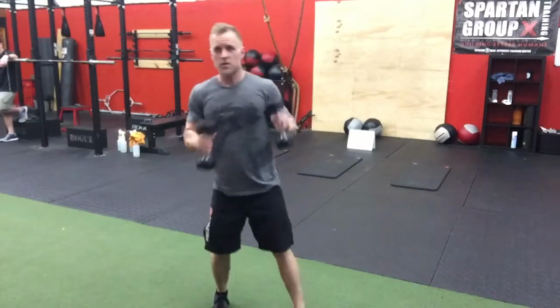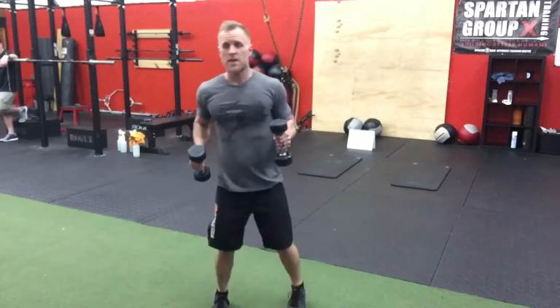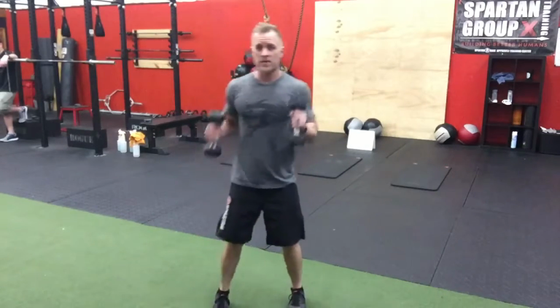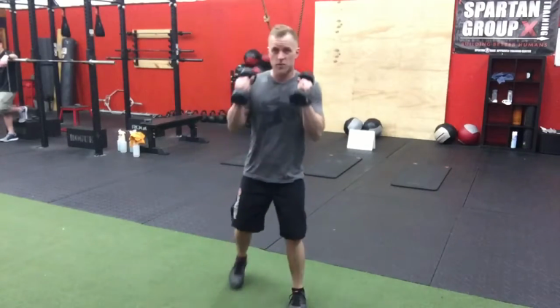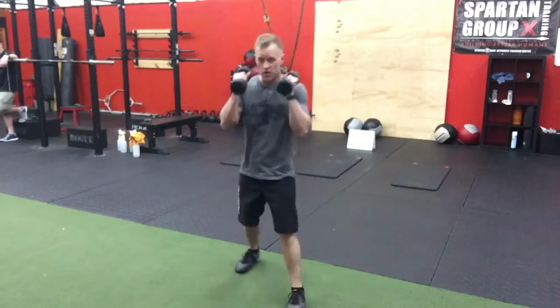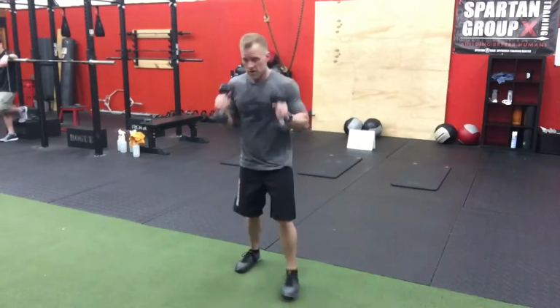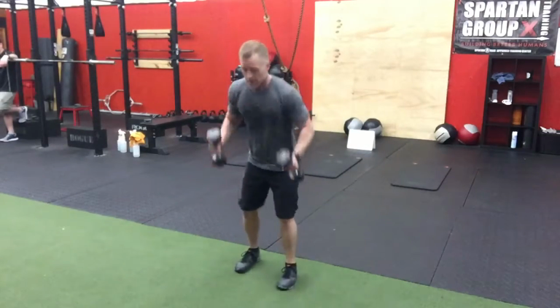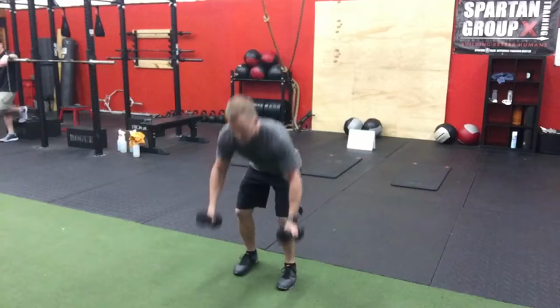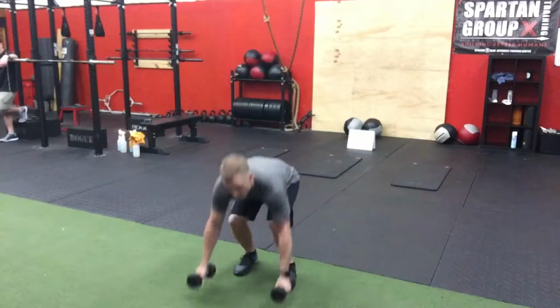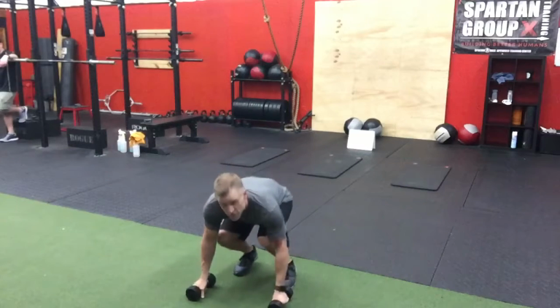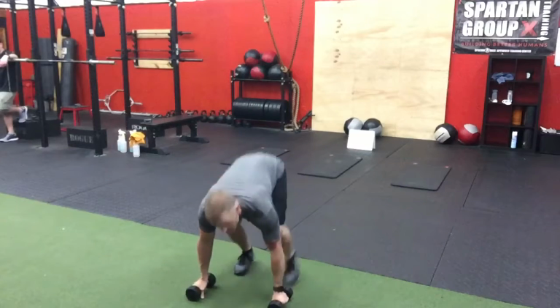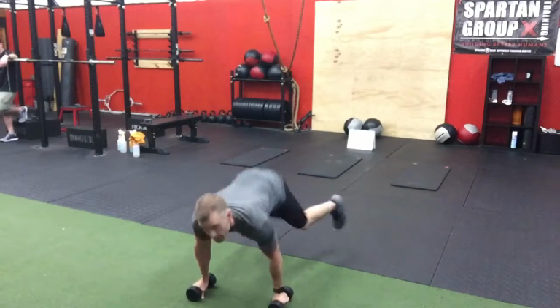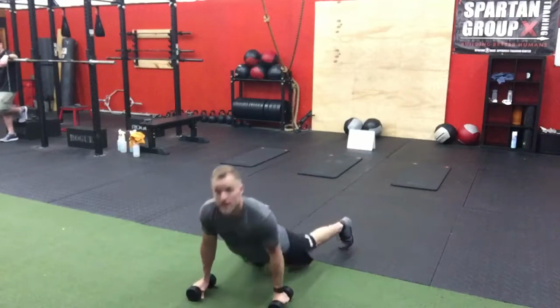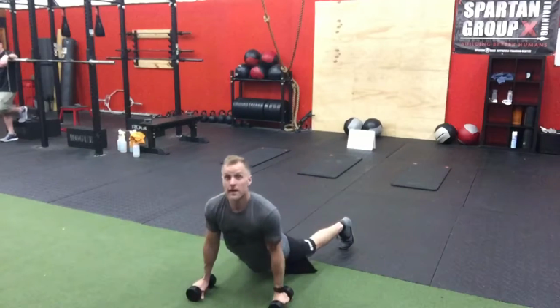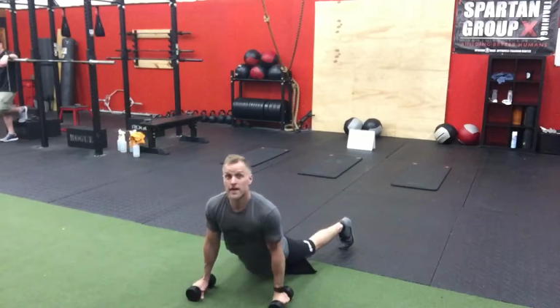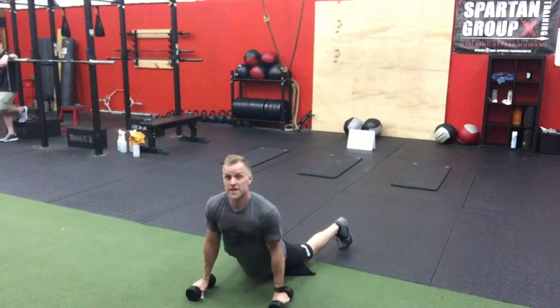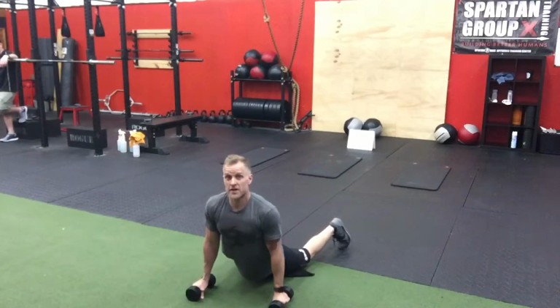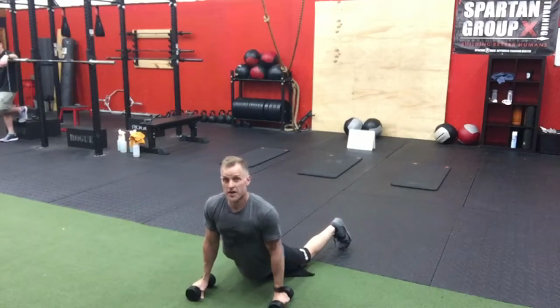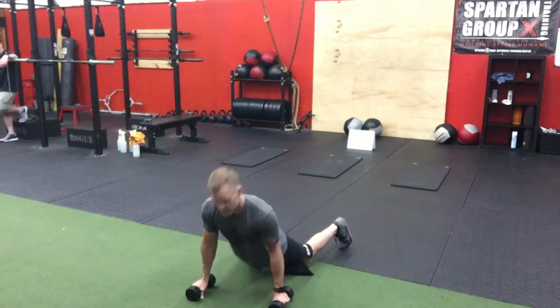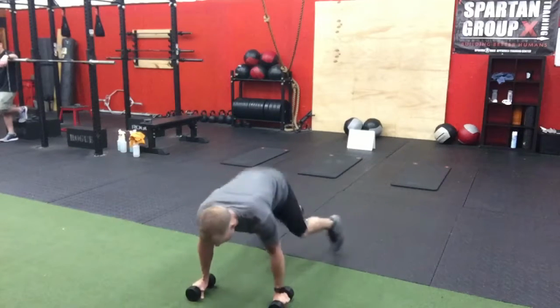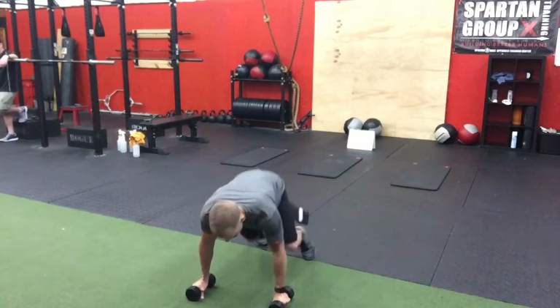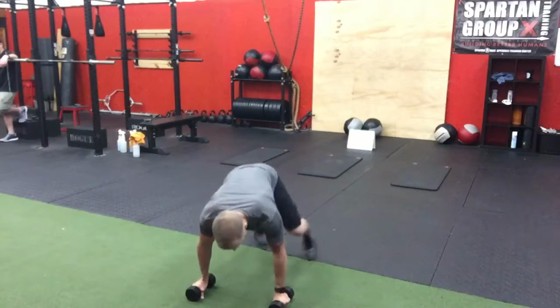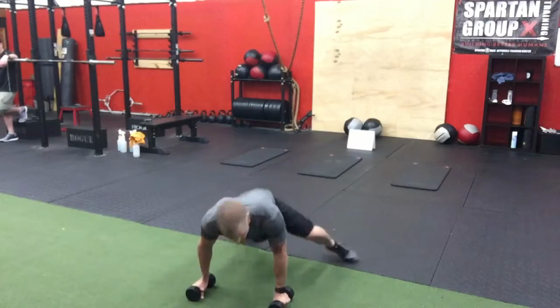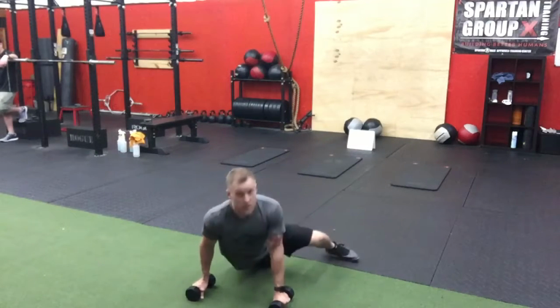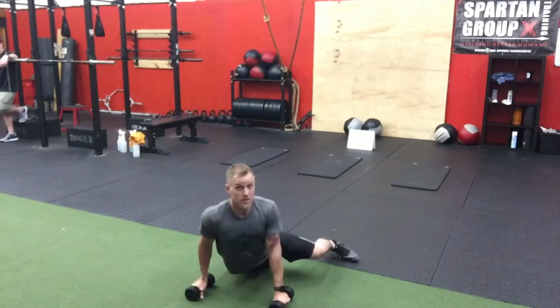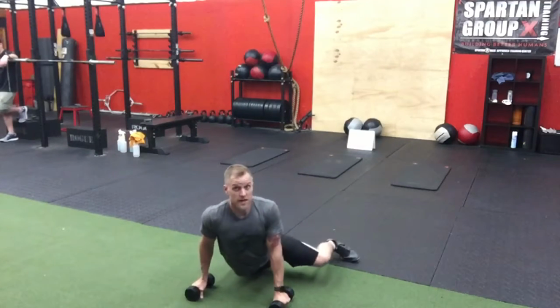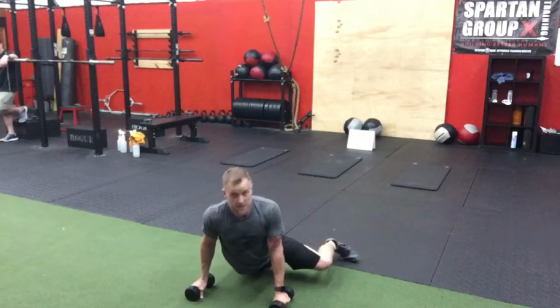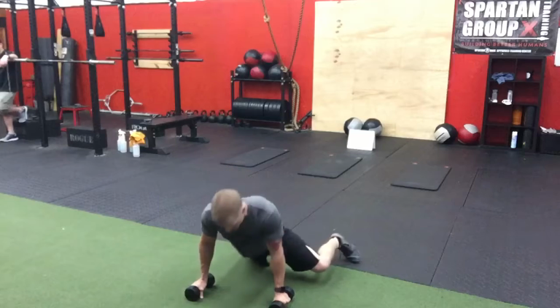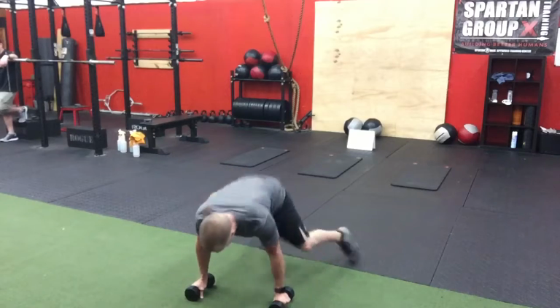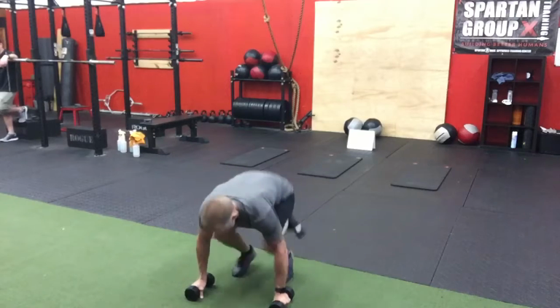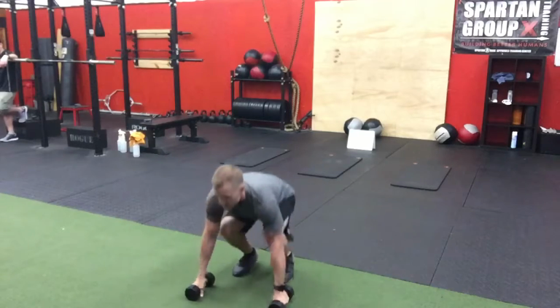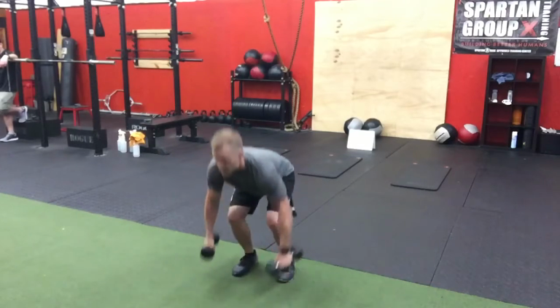Then you drop down to the sprawl — arms straight, hips down to the ground. Hop it up. You can also go to the side on the ground, whichever you prefer.